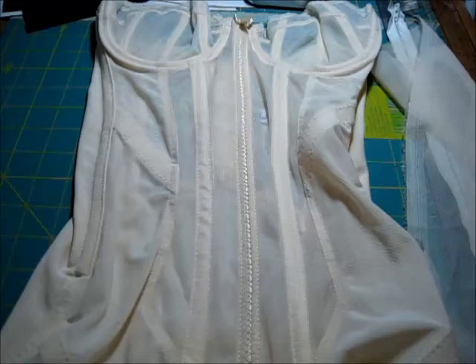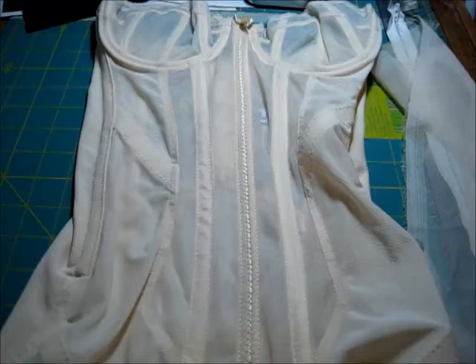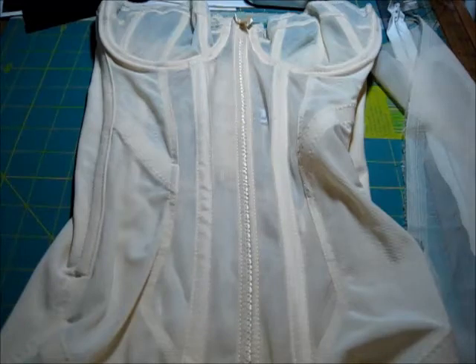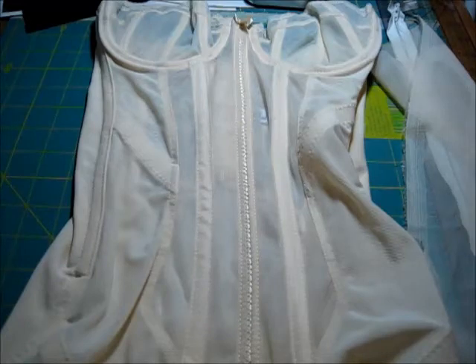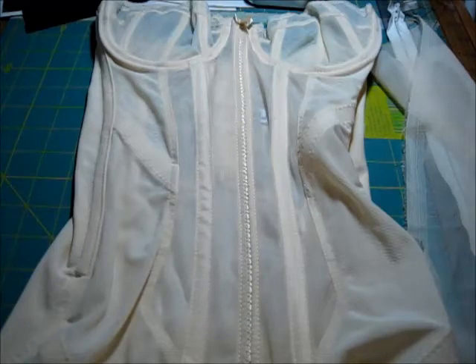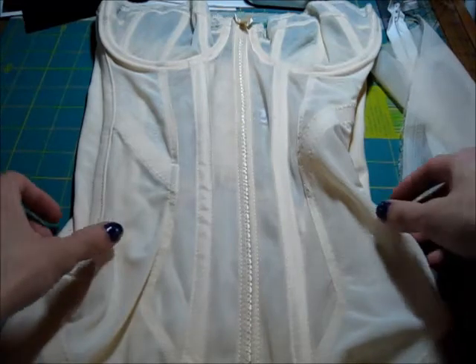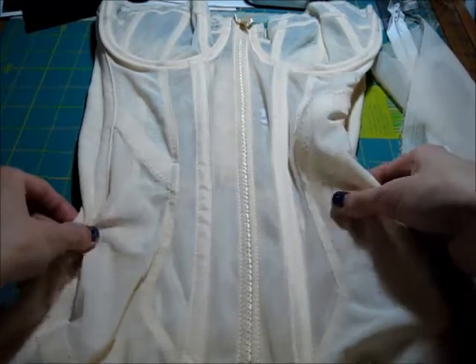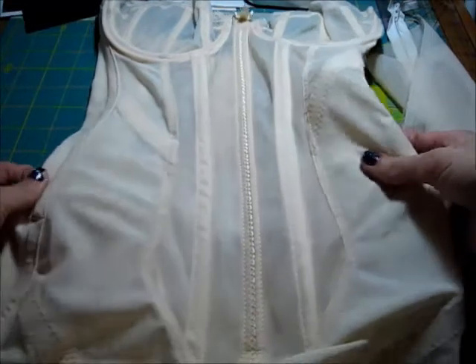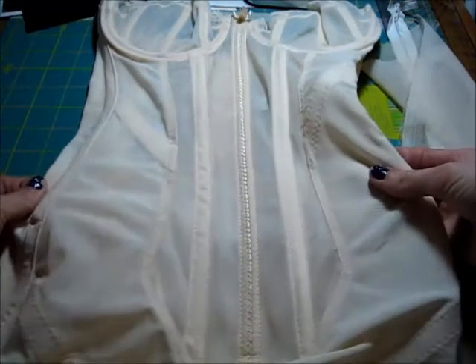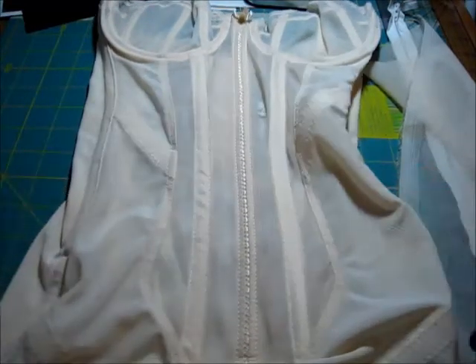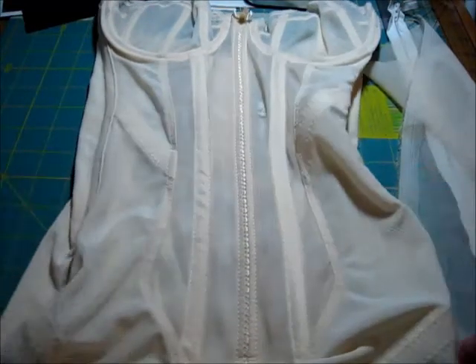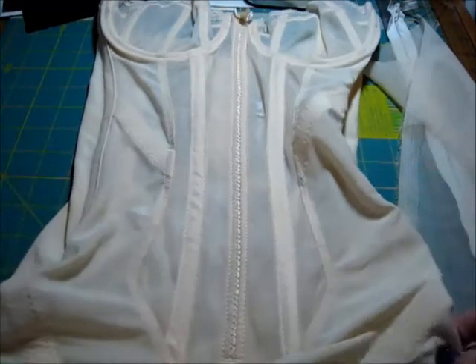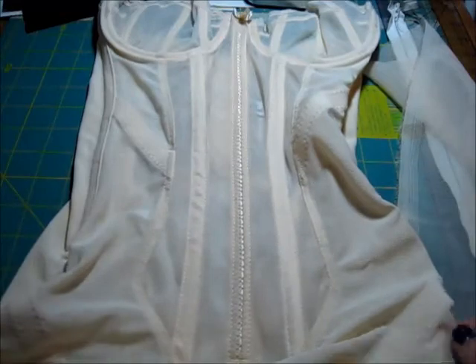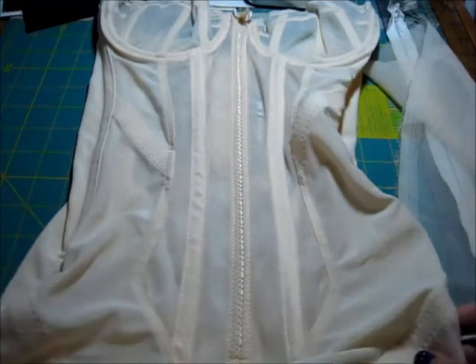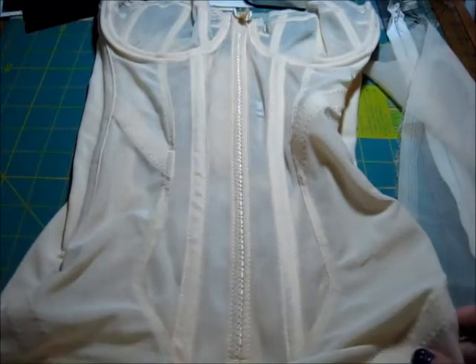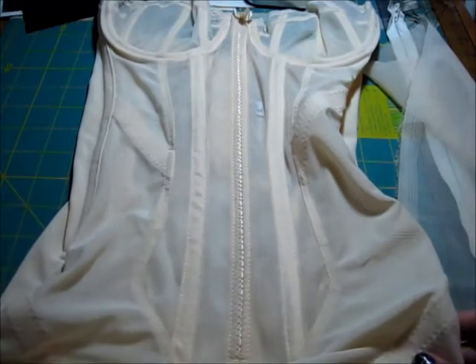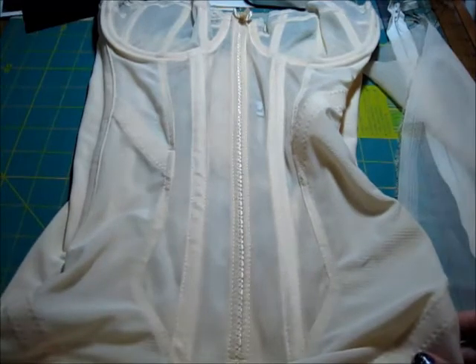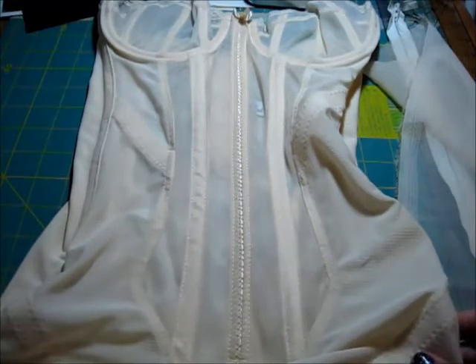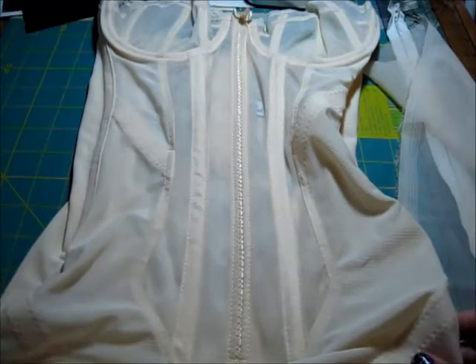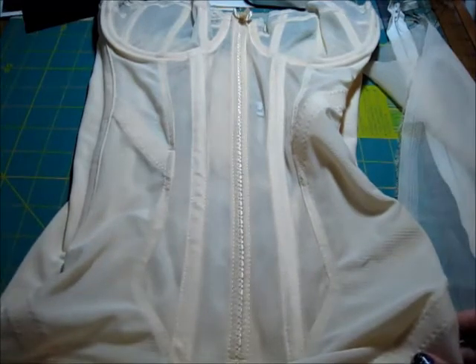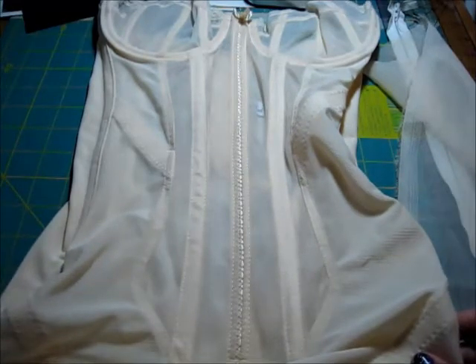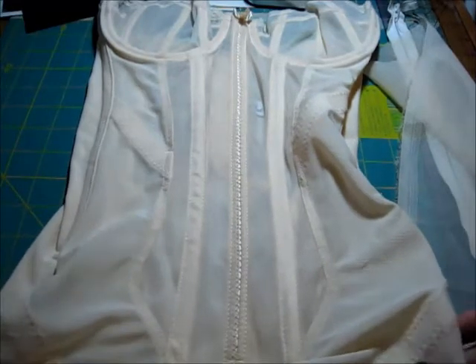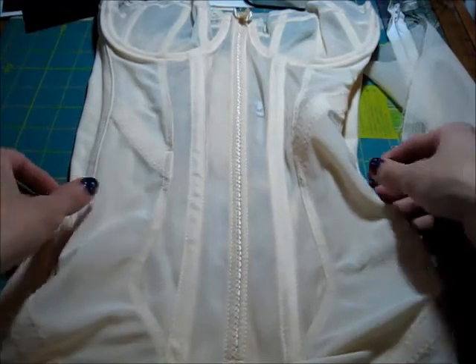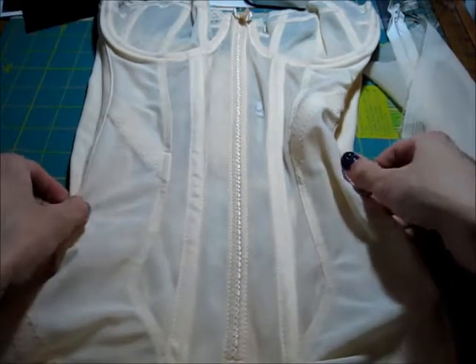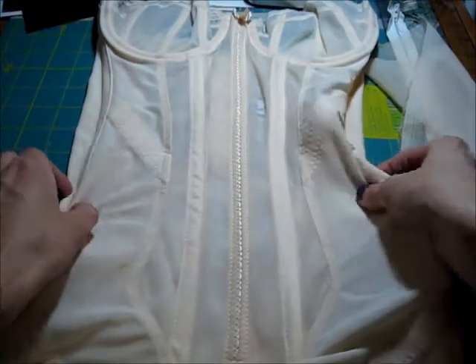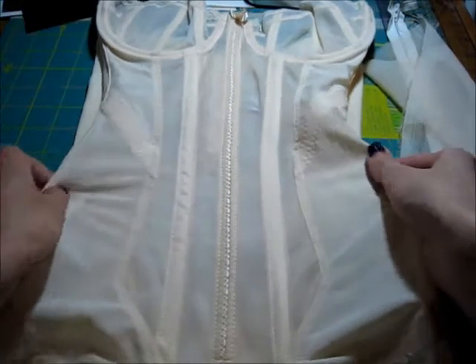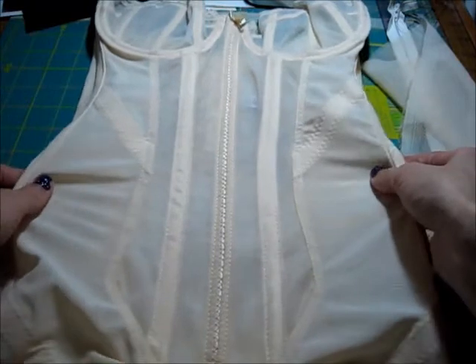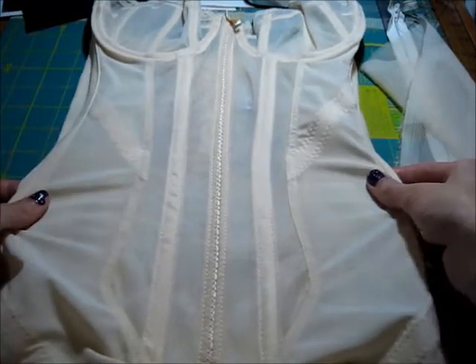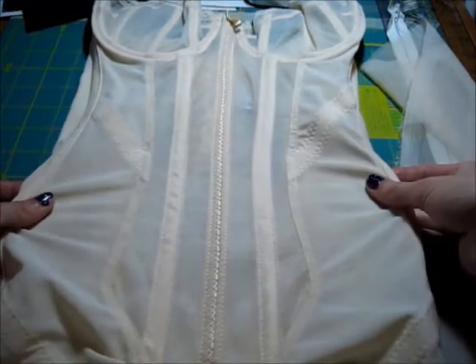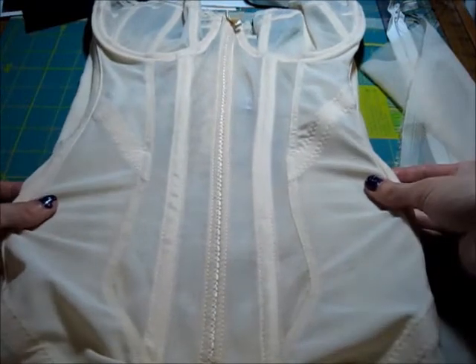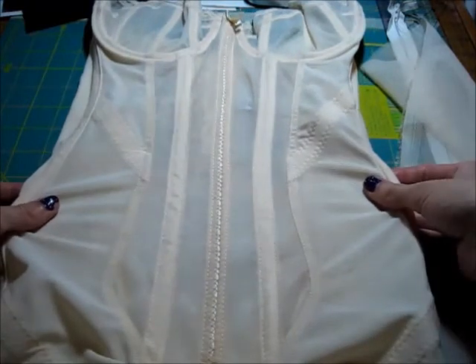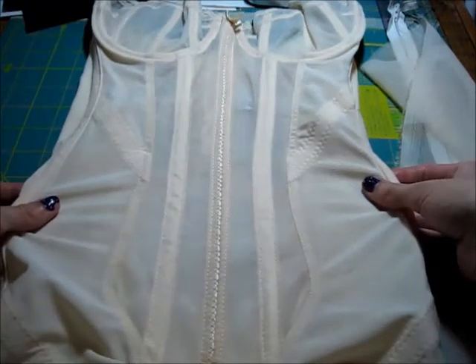Hello, this is my What Katie Did torselette and I need to modify it because I've only been able to try it on once and it is the most difficult thing to get on ever.